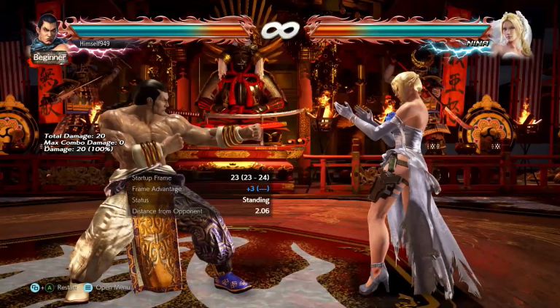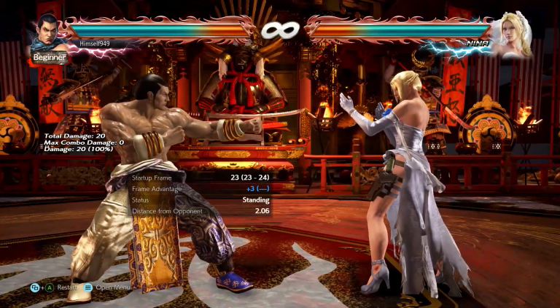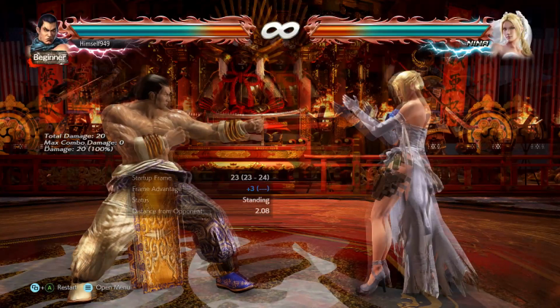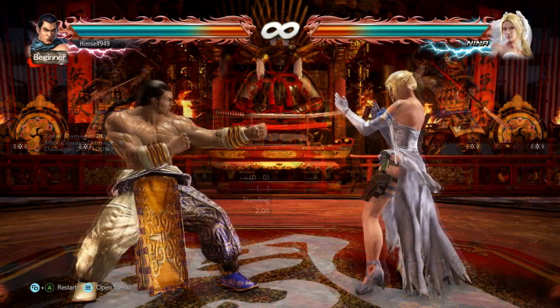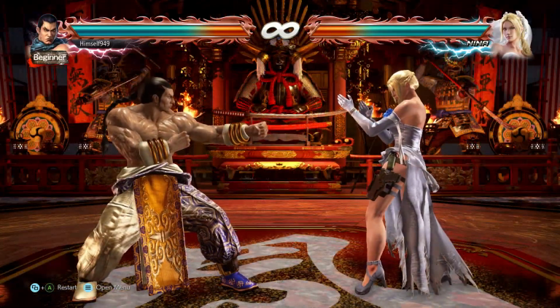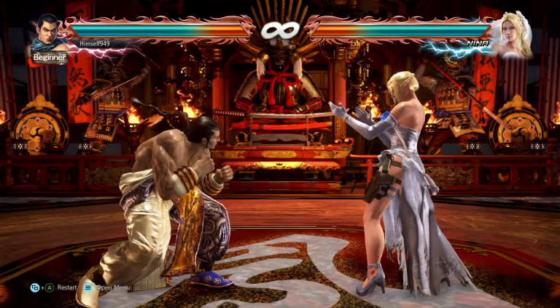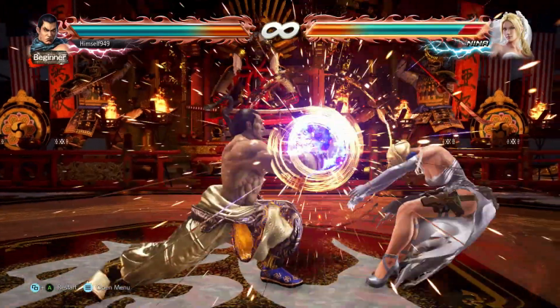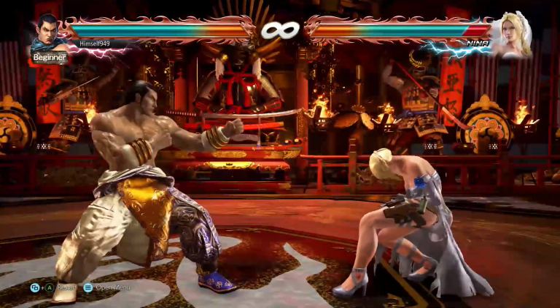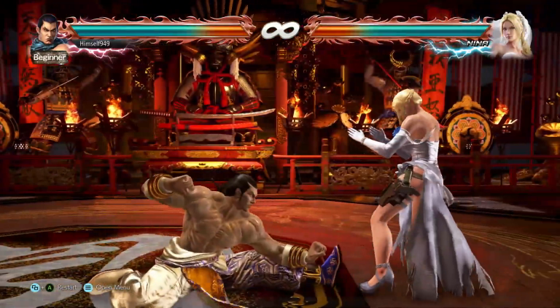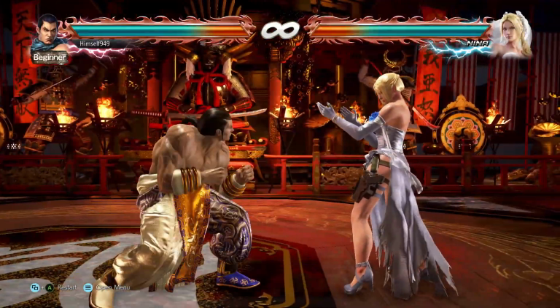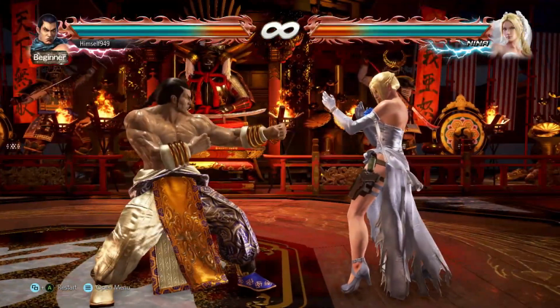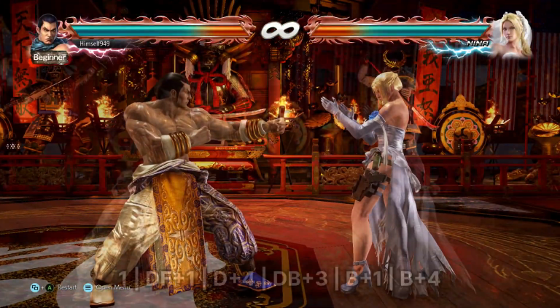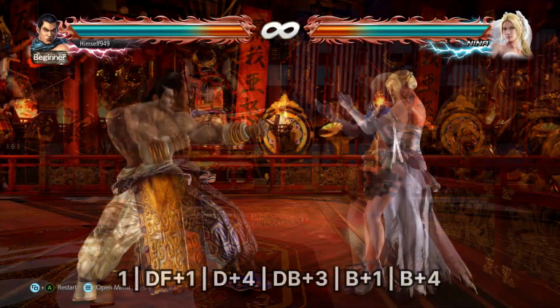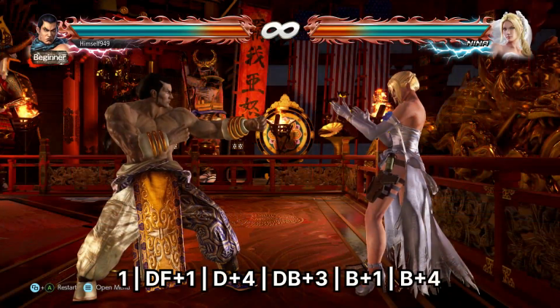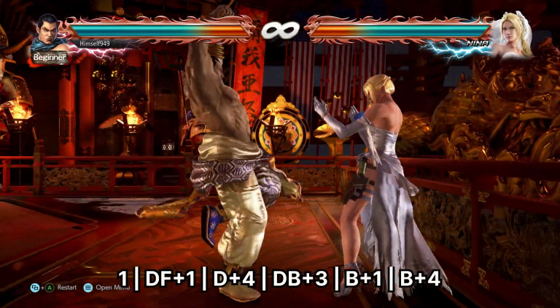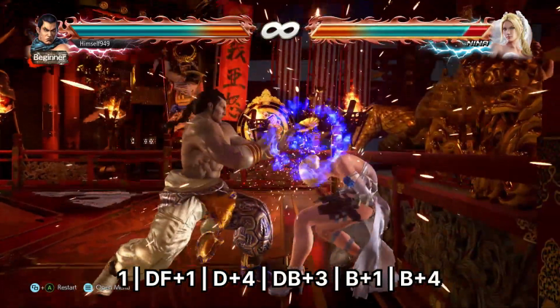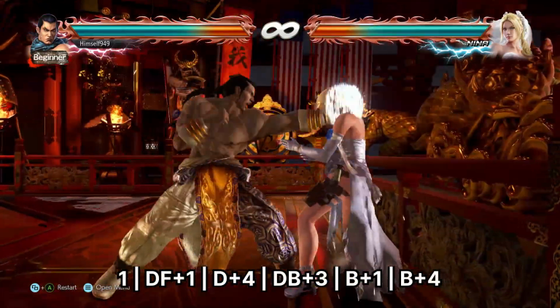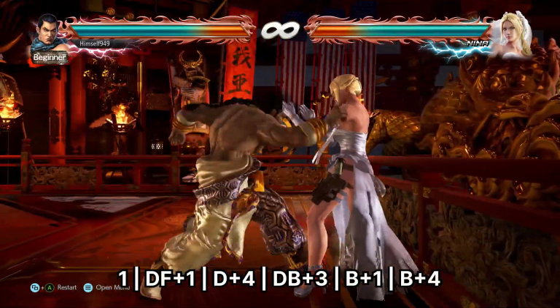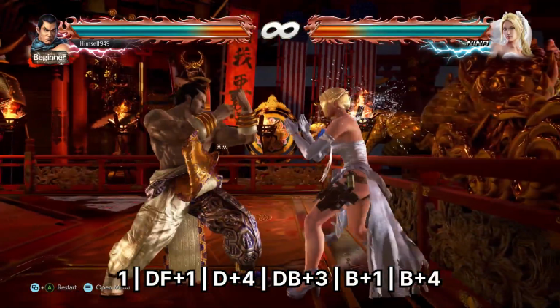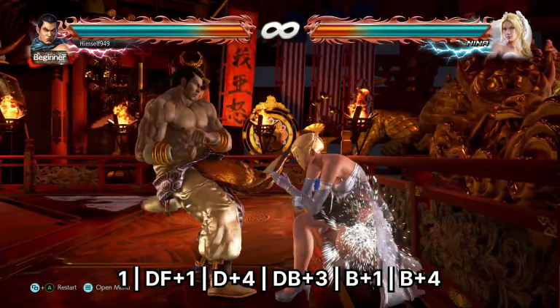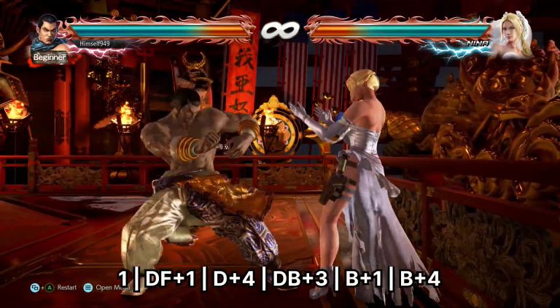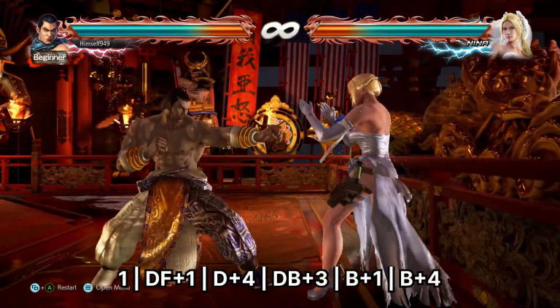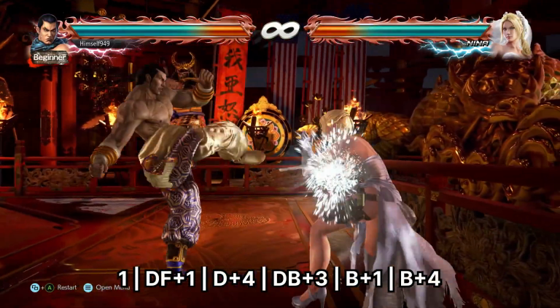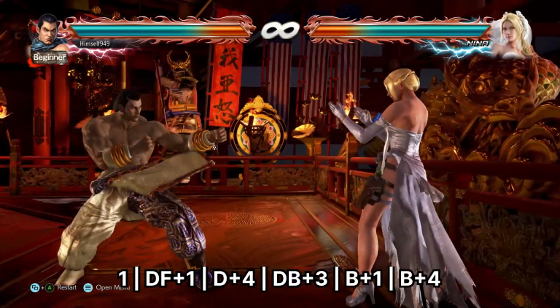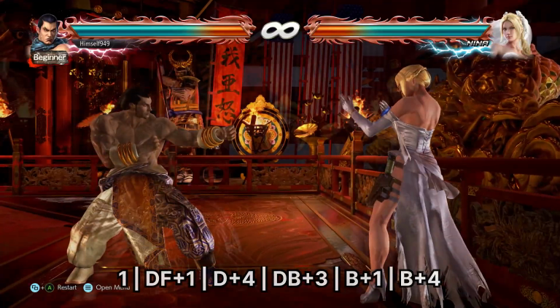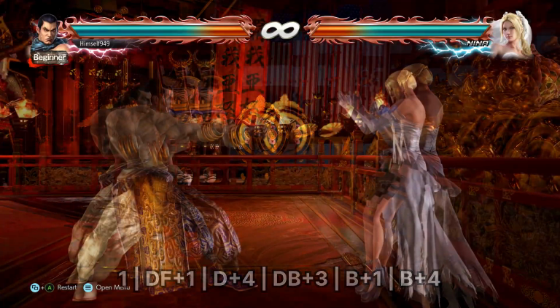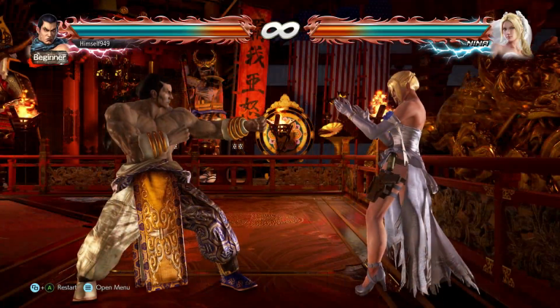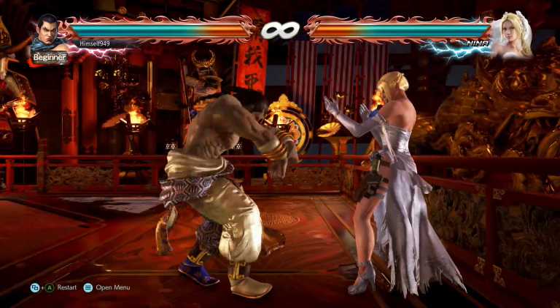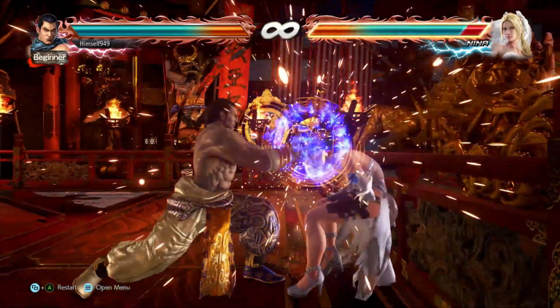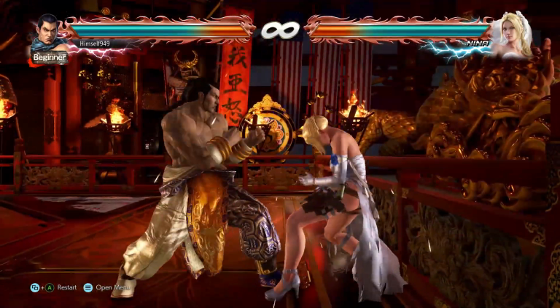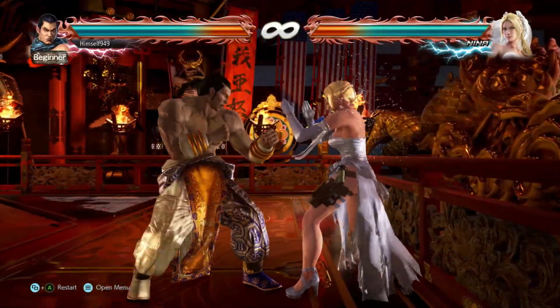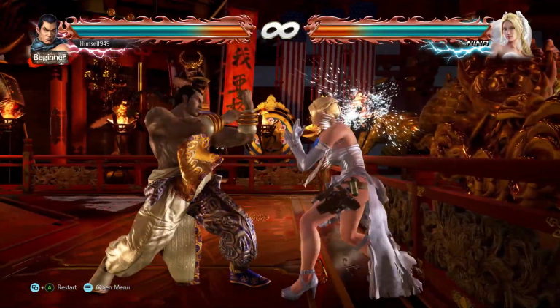On hit, it leaves you at plus 3, but because of the push back, you can't apply pressure. Unless you're by the wall - here you can use jabs, df1s, and lows. You also have back 1 as a frame trap and back 4 to prevent side steps.